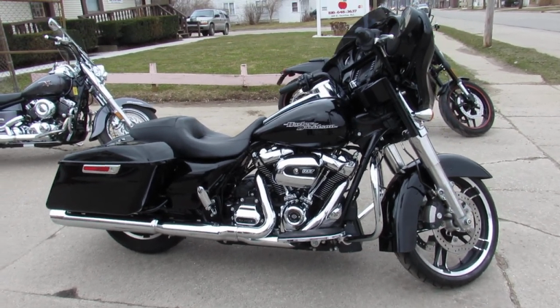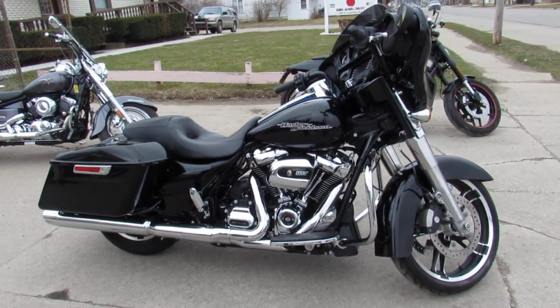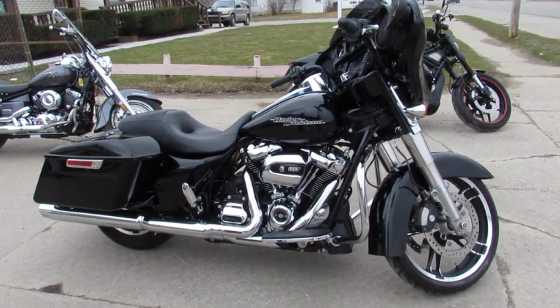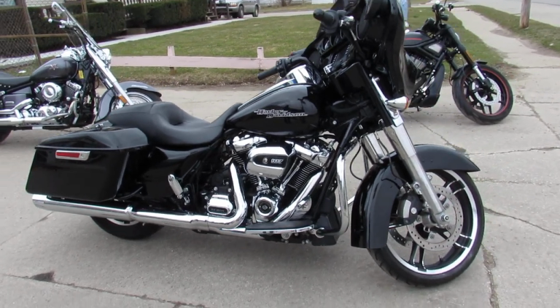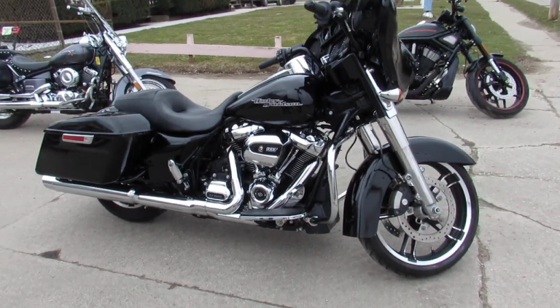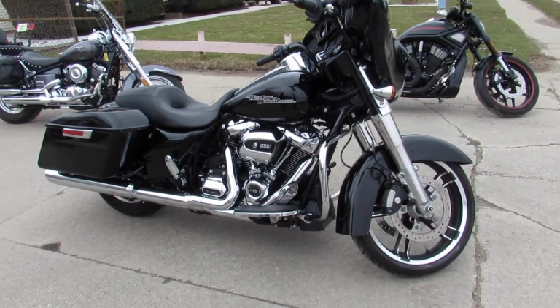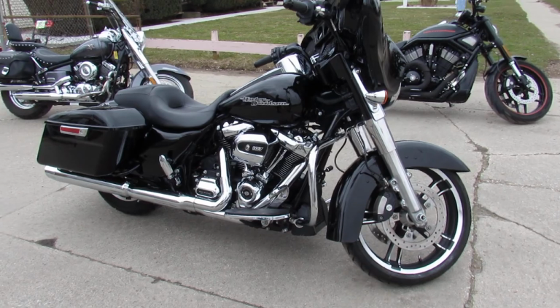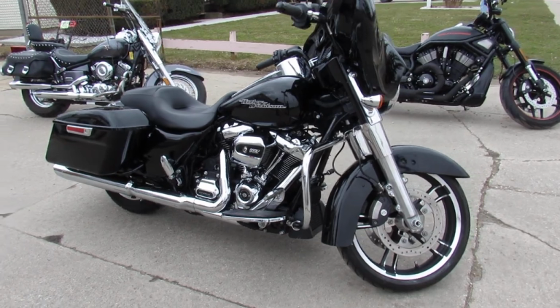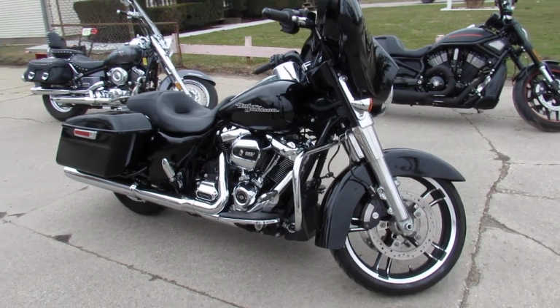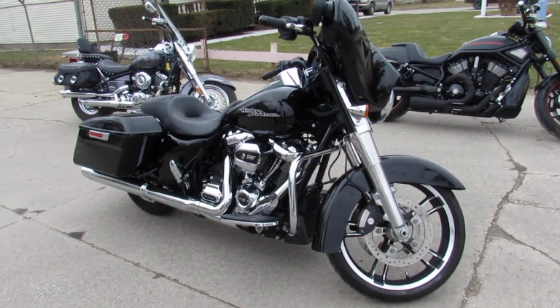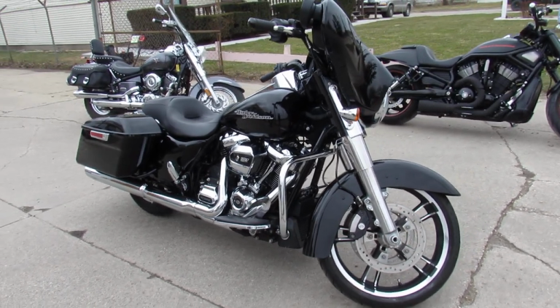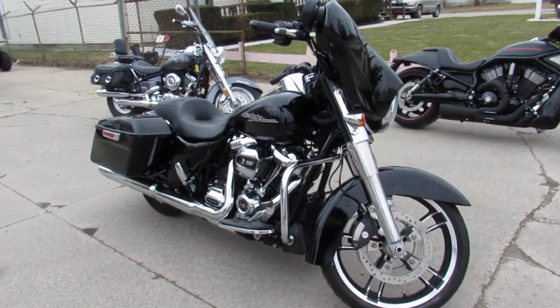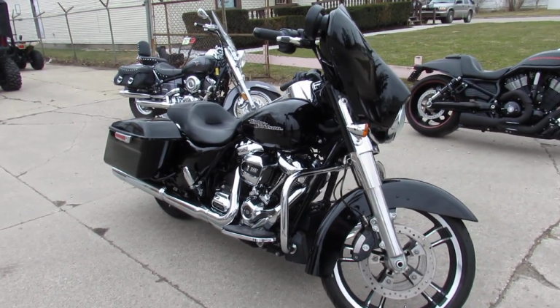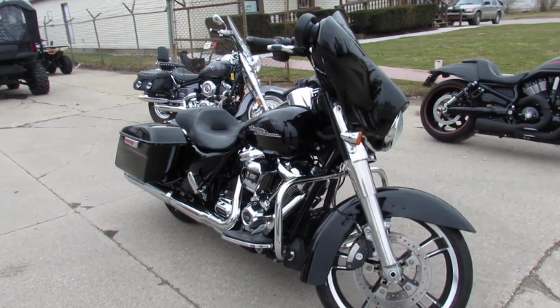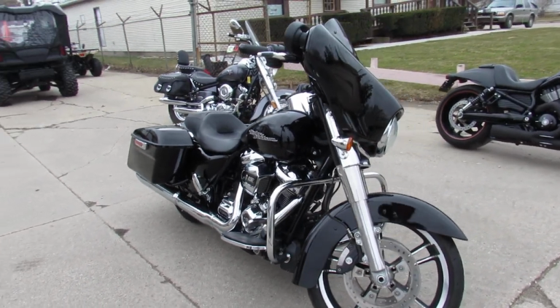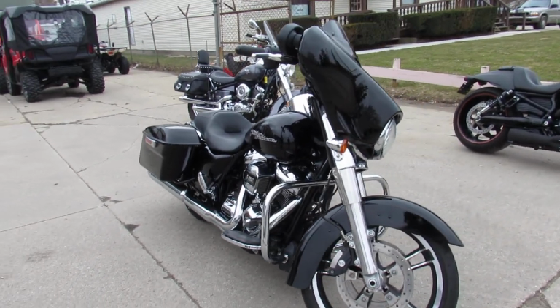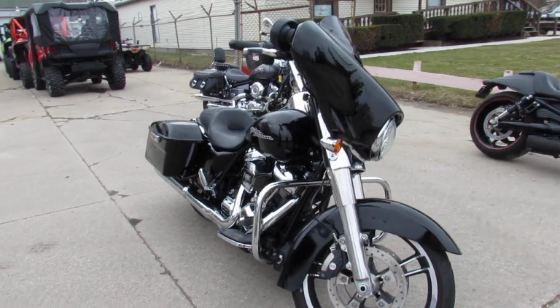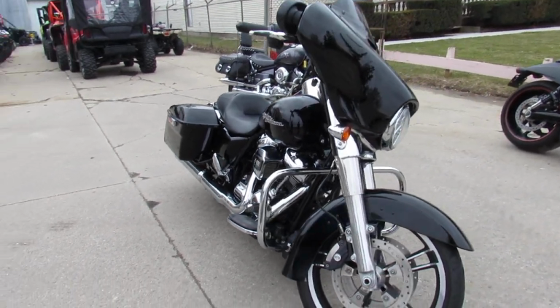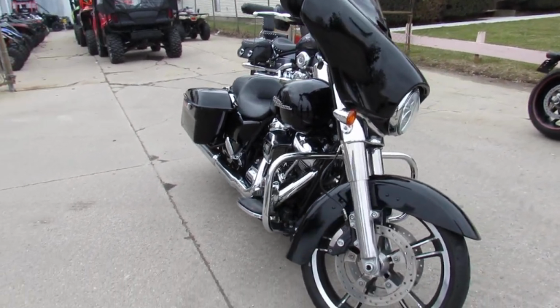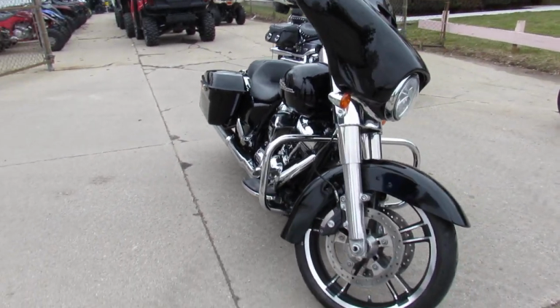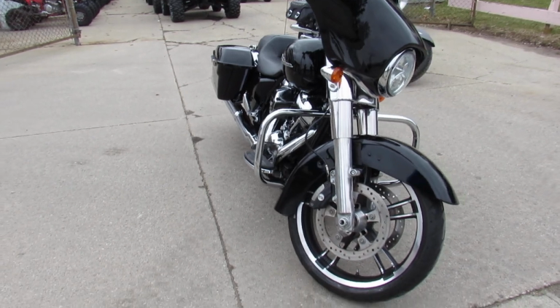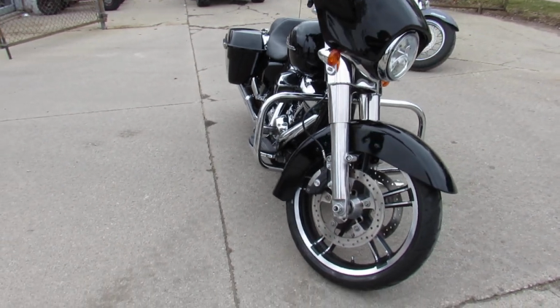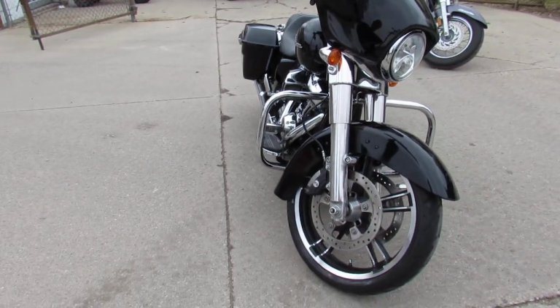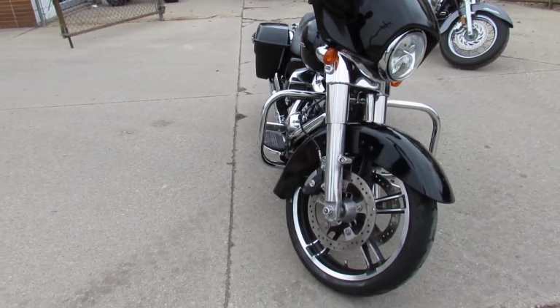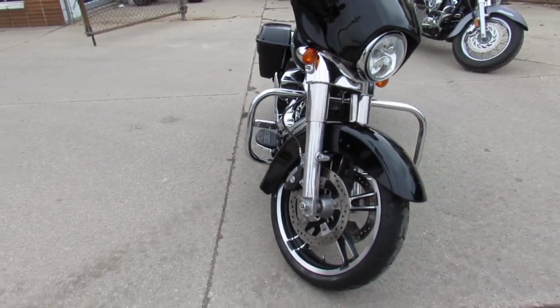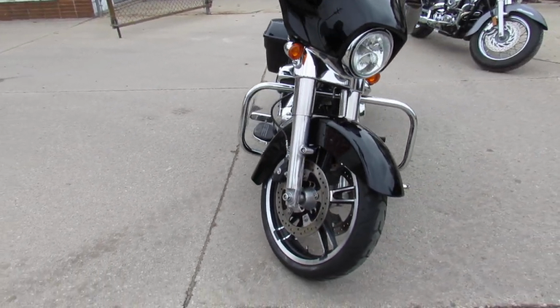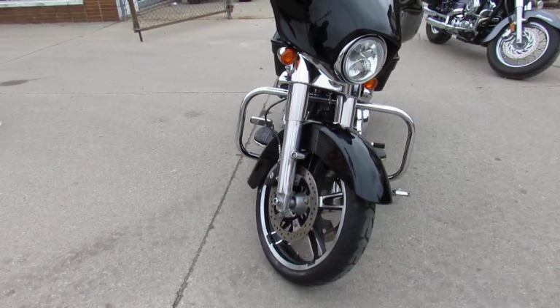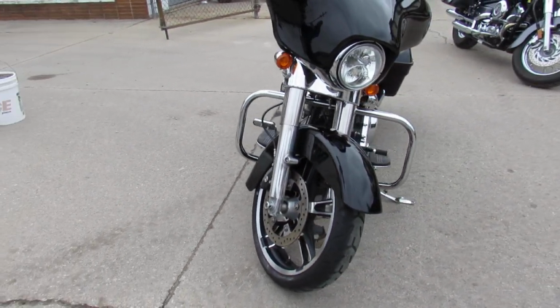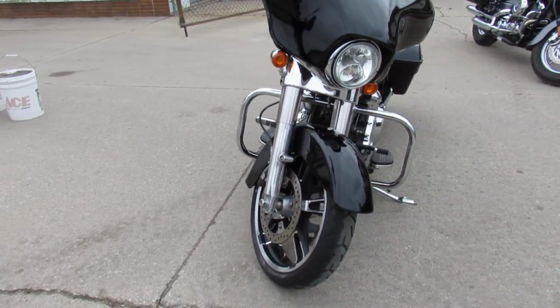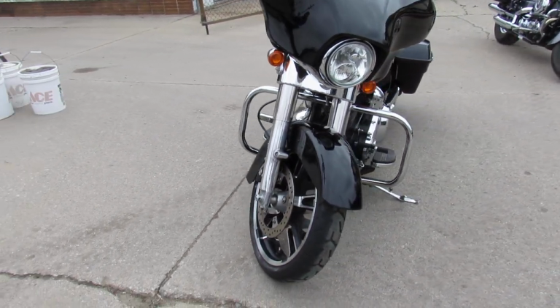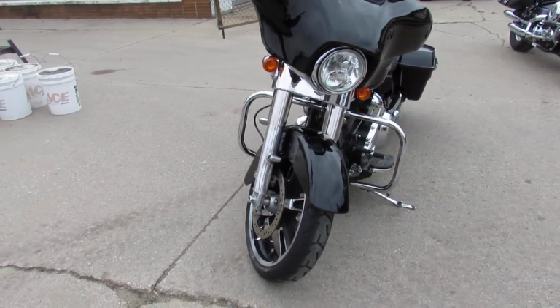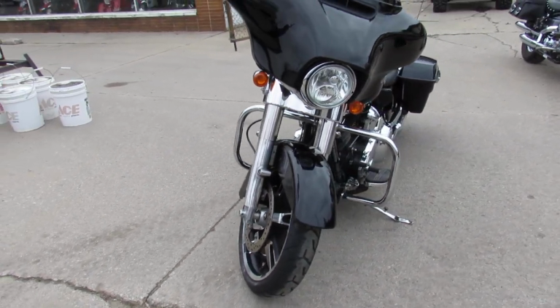Hi, everybody. Thanks for checking out ApprovalPowerSports.com. What we have here is a used 2017 Harley-Davidson Street Glide for sale with only 6,007 miles.